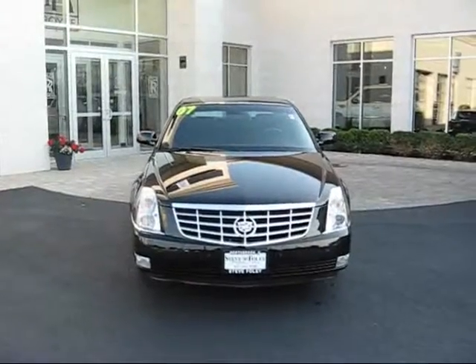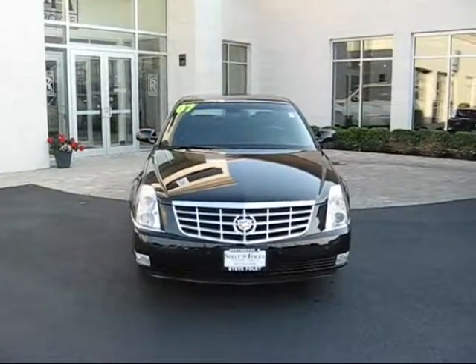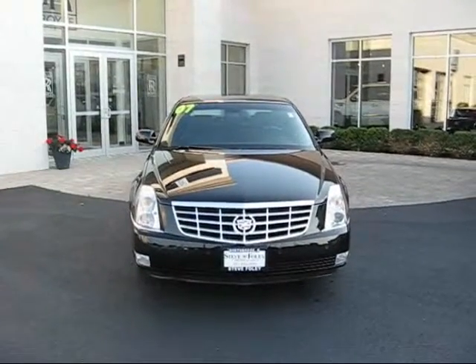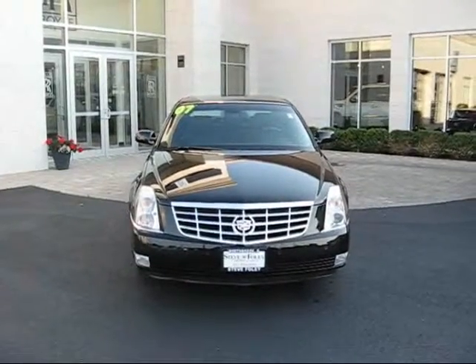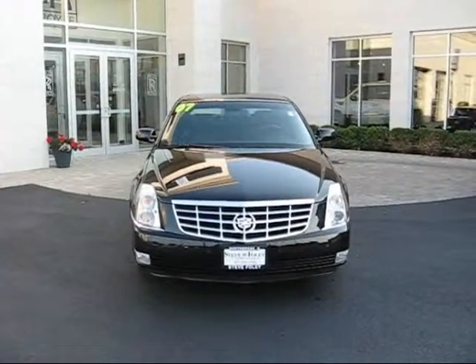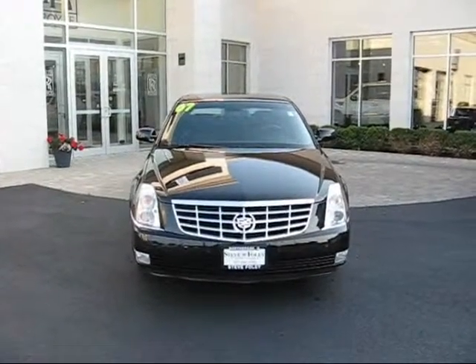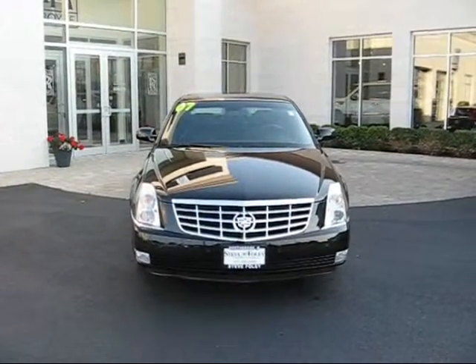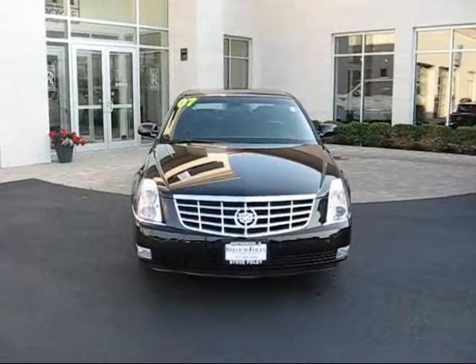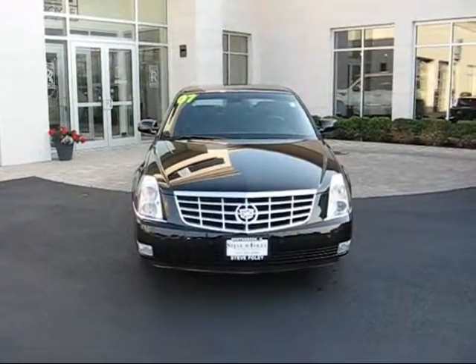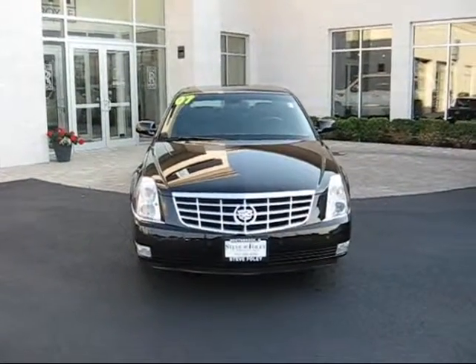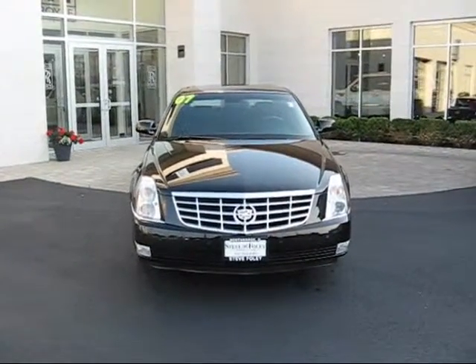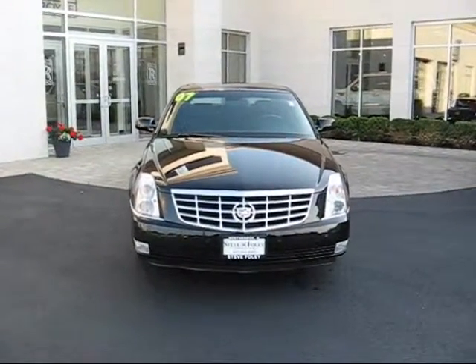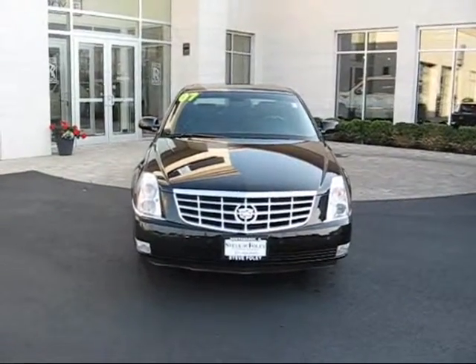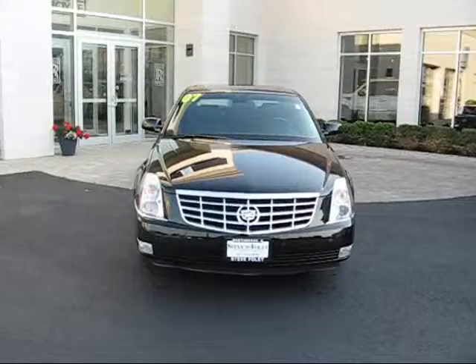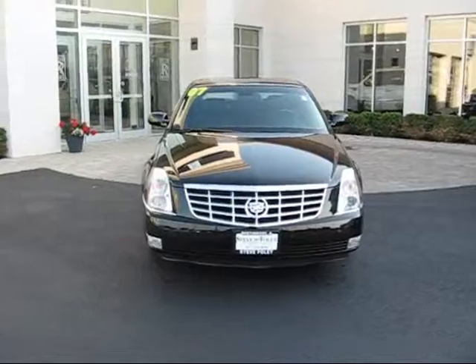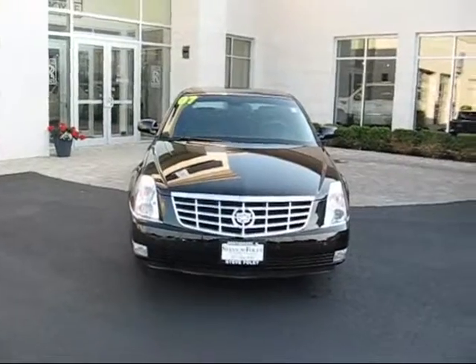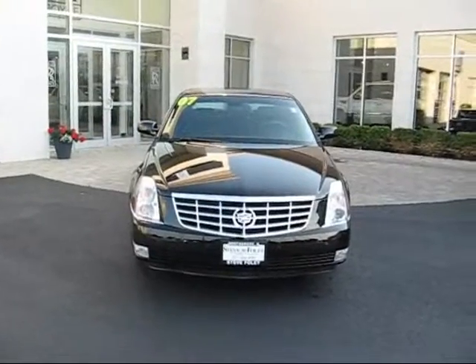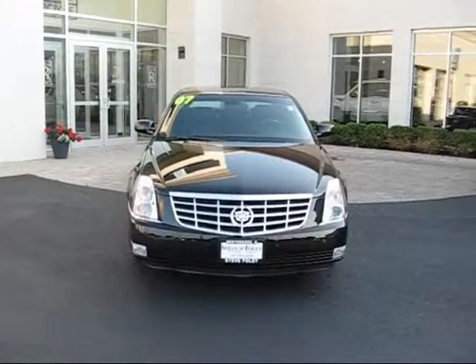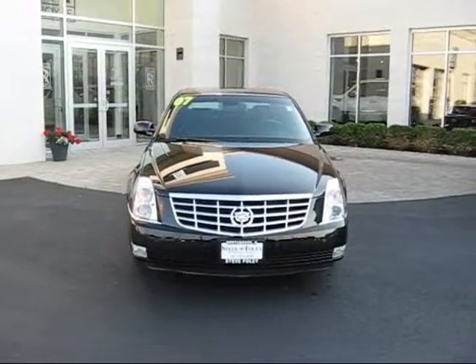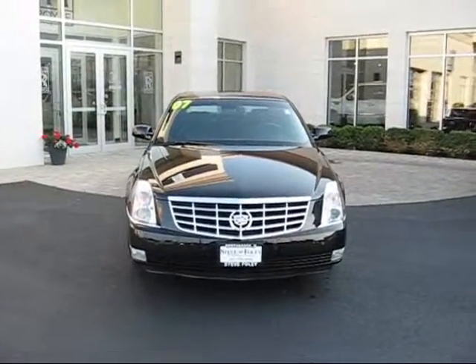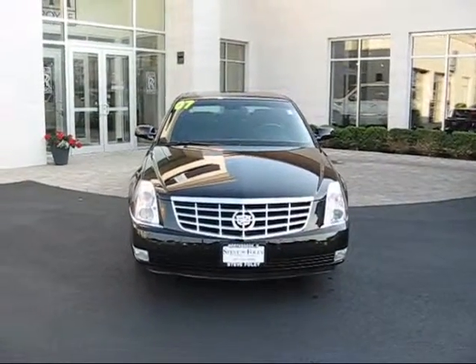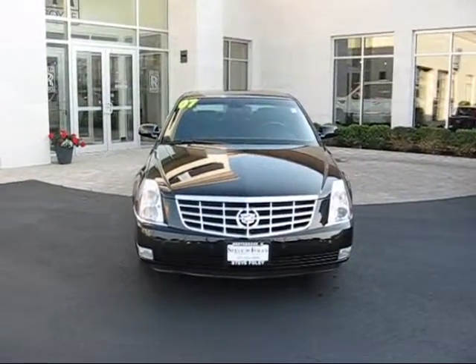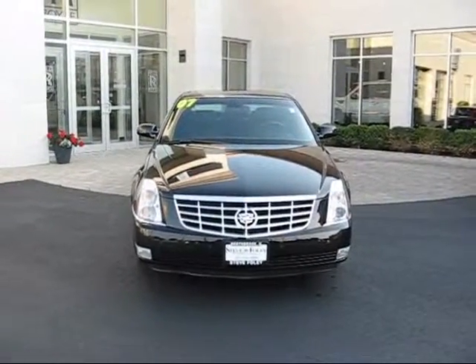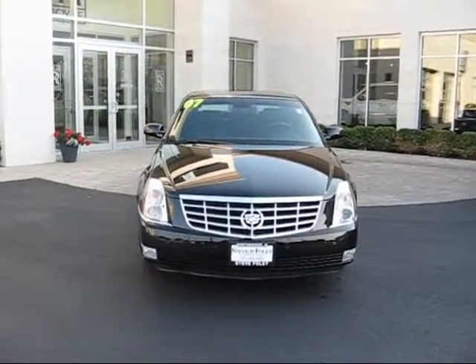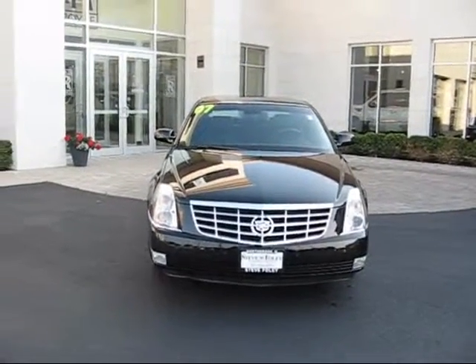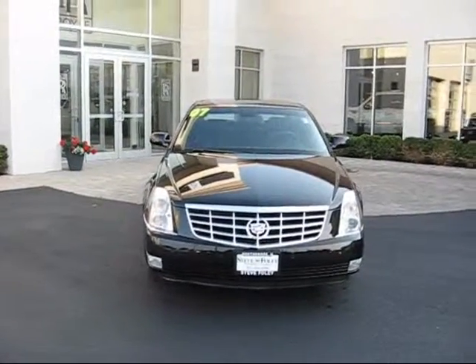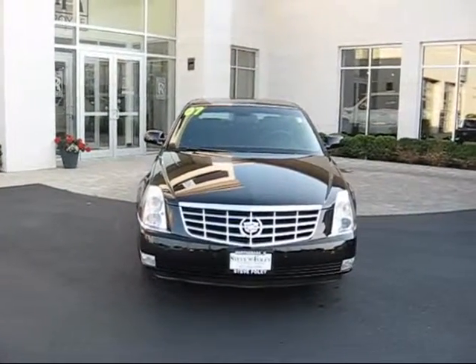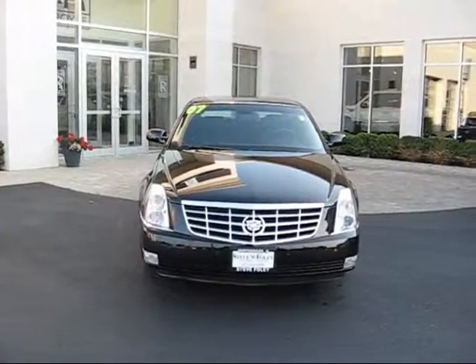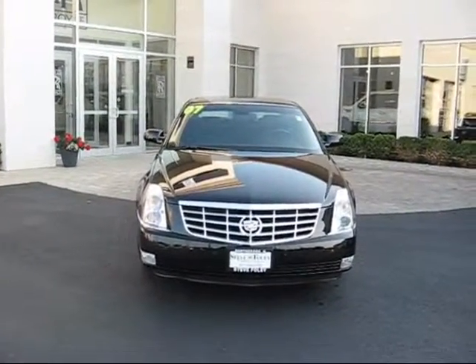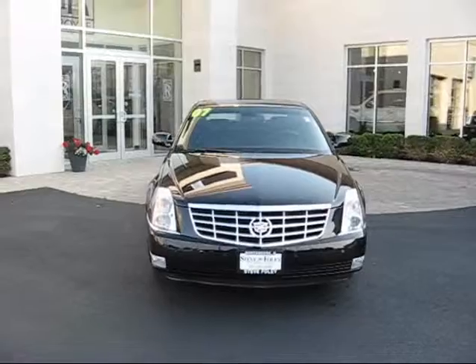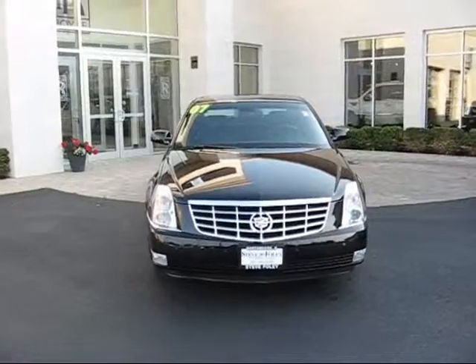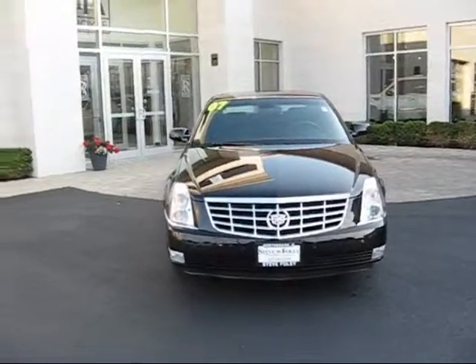Hi Greg, this is Frank Sanmartino from Steve Foley Cadillac in Northbrook, Illinois. How are you? We spoke earlier today — you had inquired about this 1SD 2007 DTS.